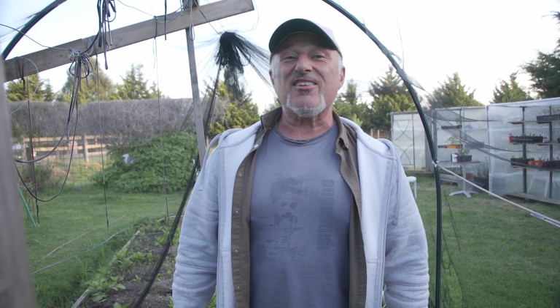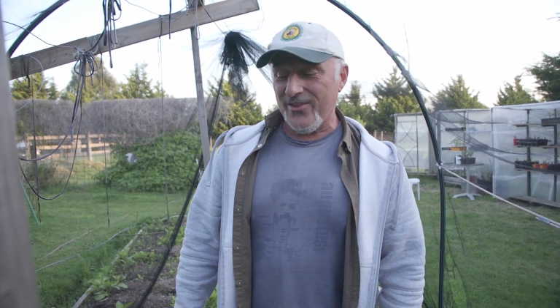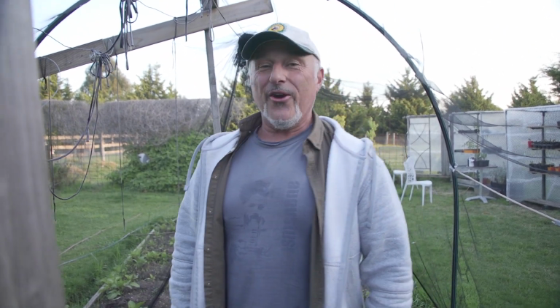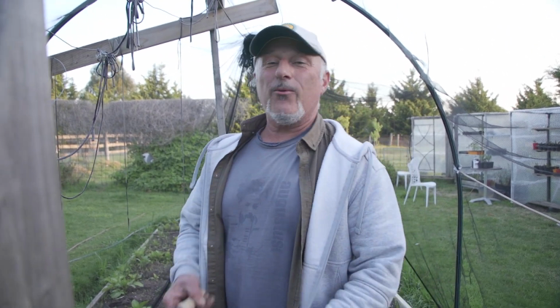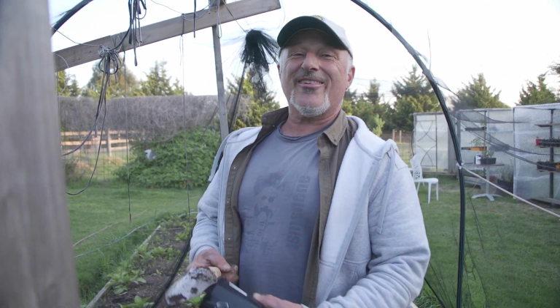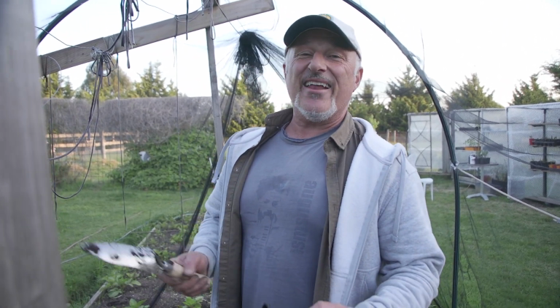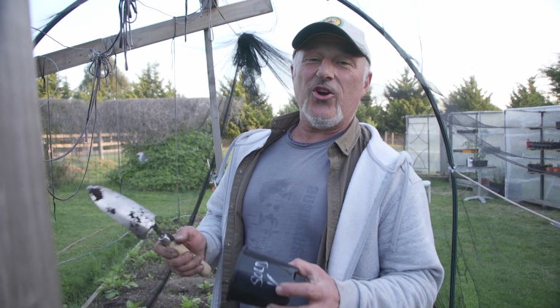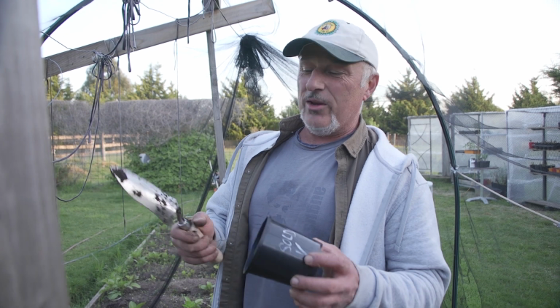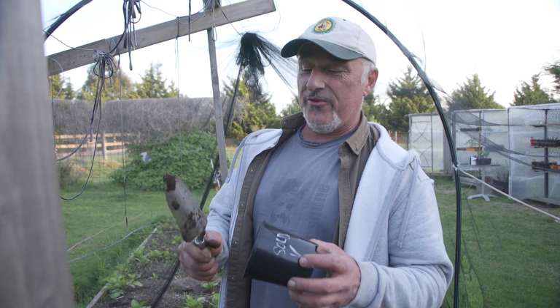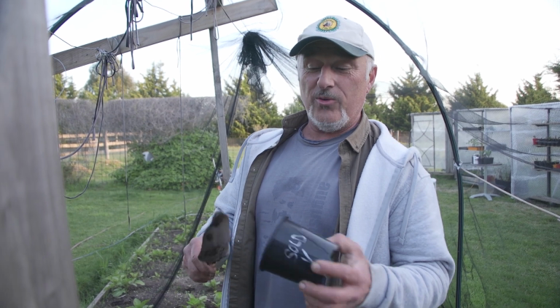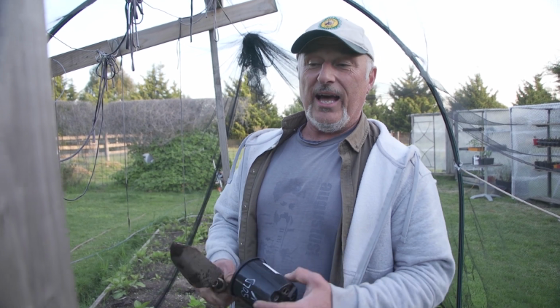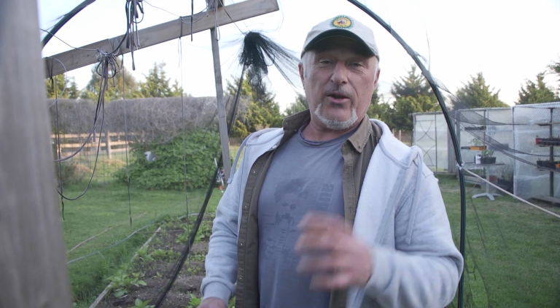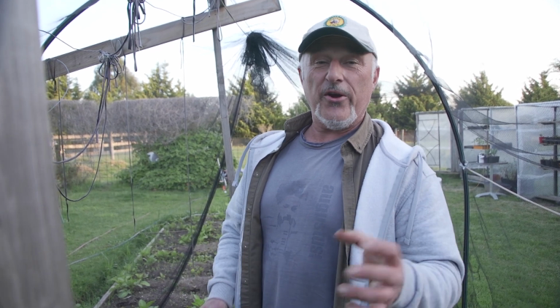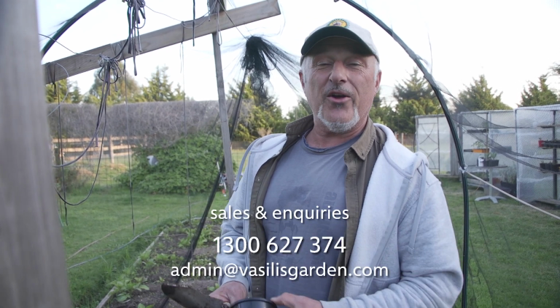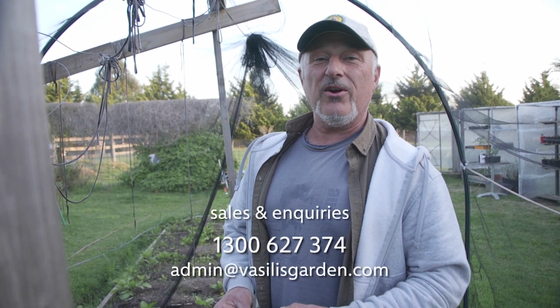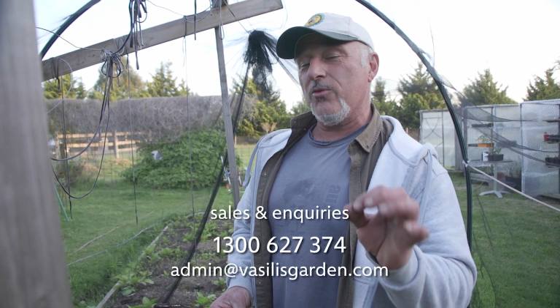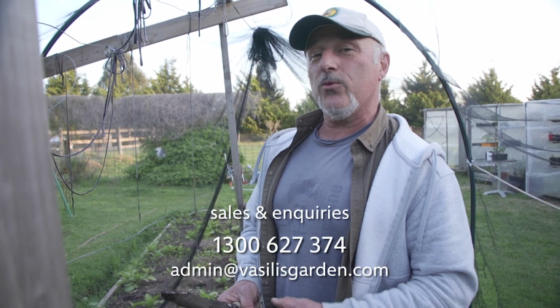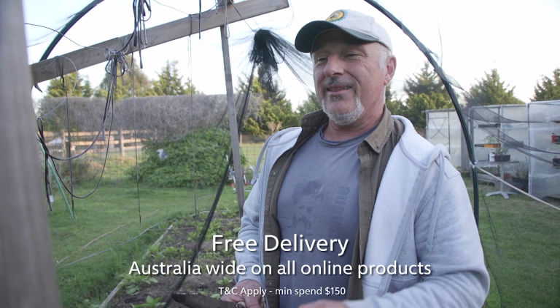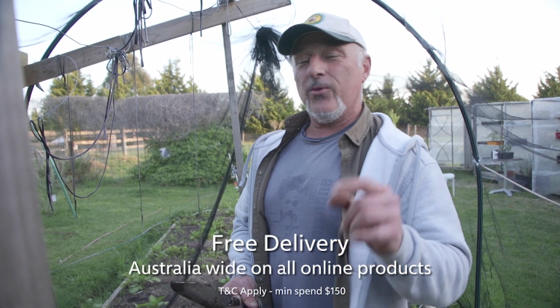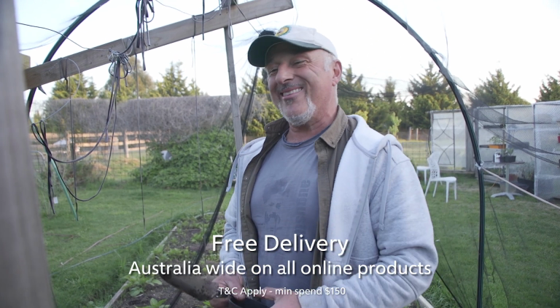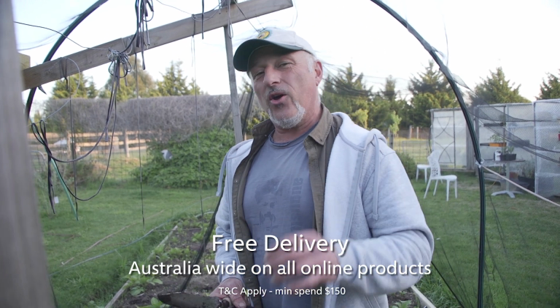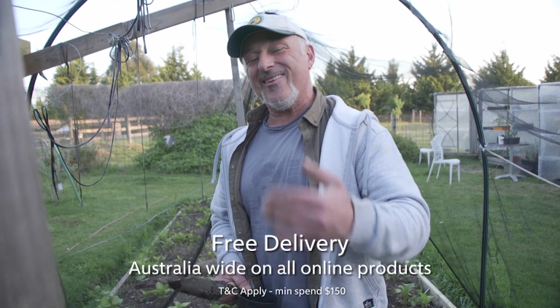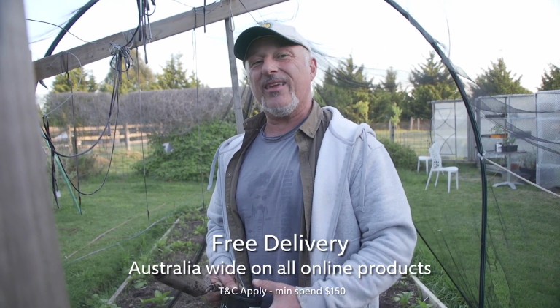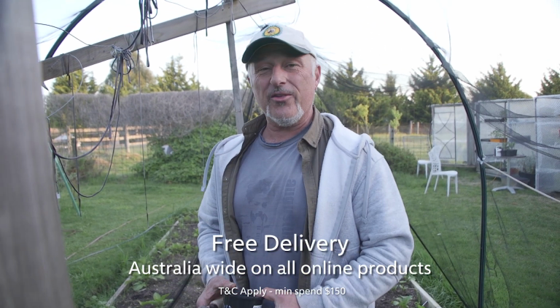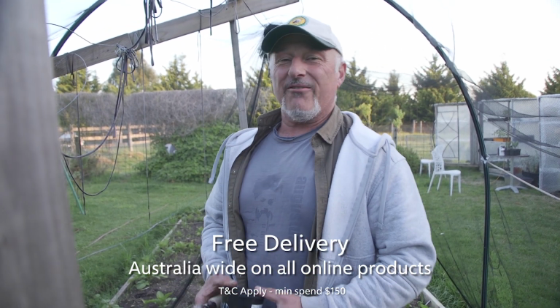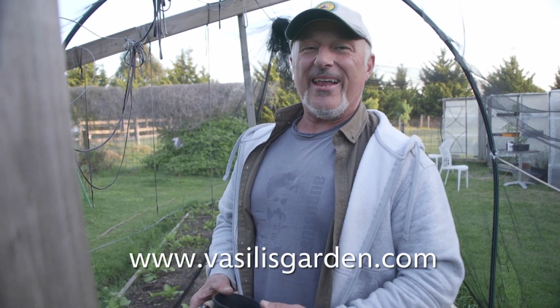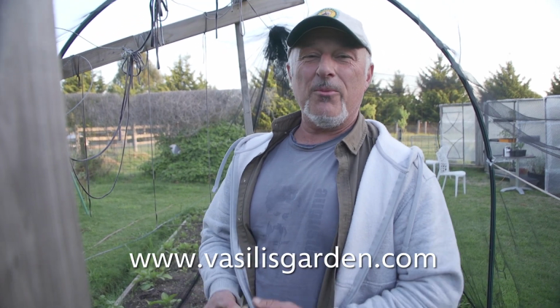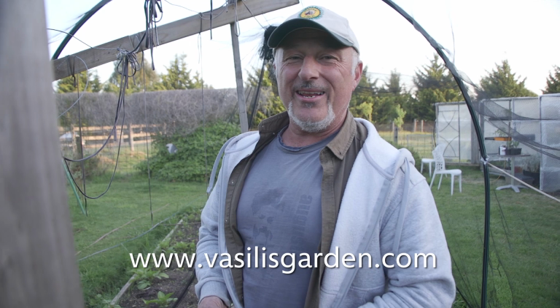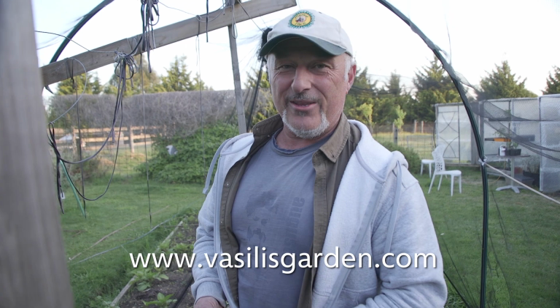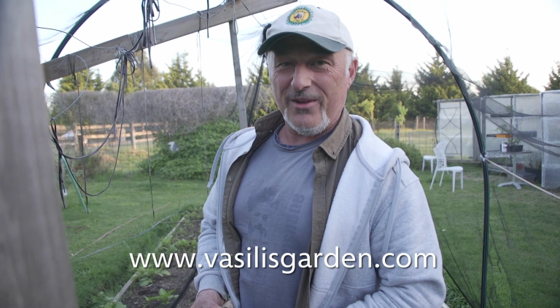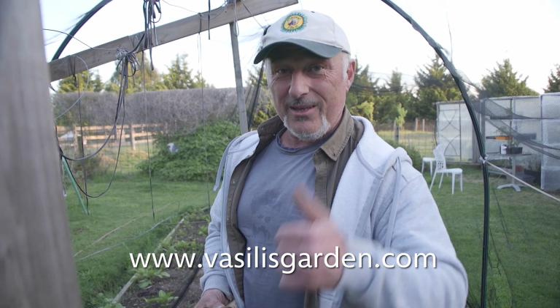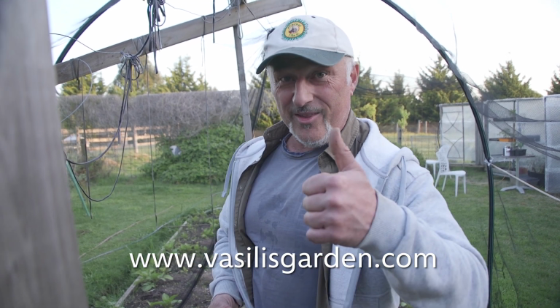Check out our website, vasilysgarden.com — our 20% off special coupon code expires at midnight. That's the coupon code to get a 20% discount on the existing discounted price. Everything you need, every day, from me, Vasily Maresi.